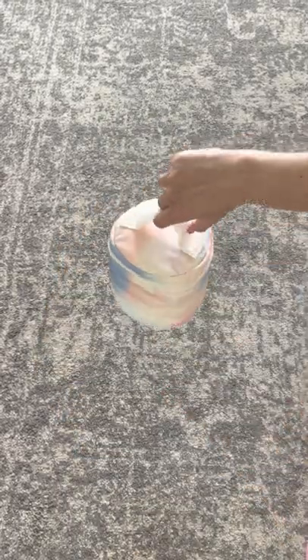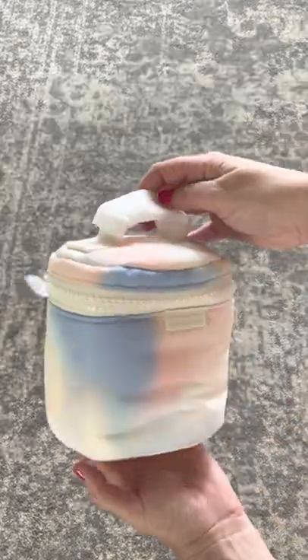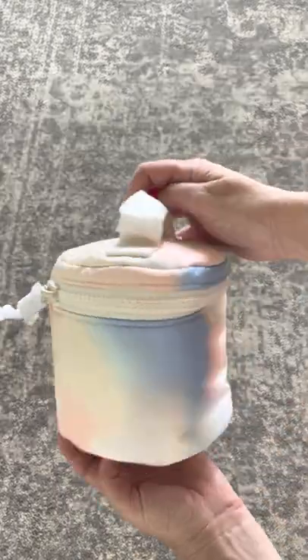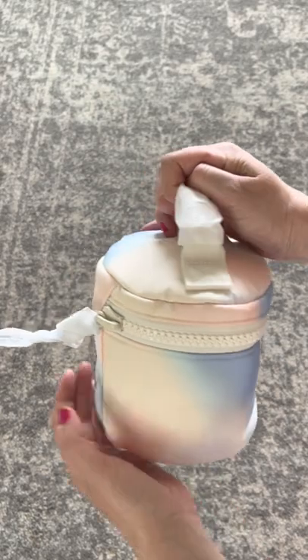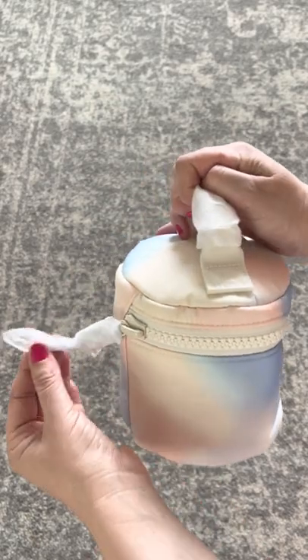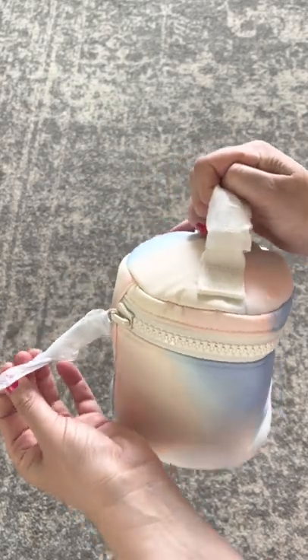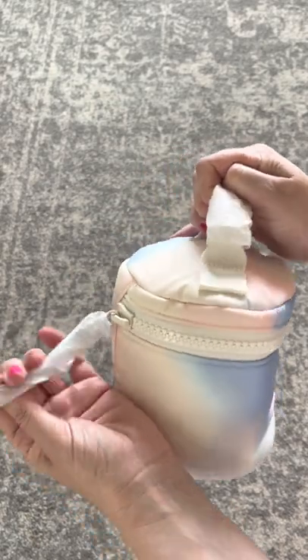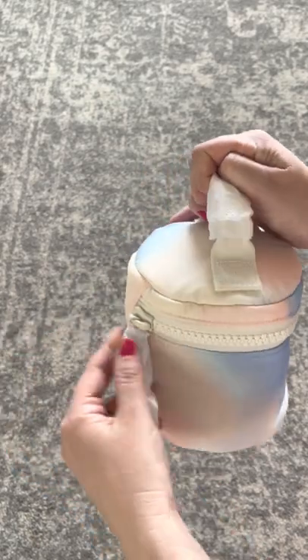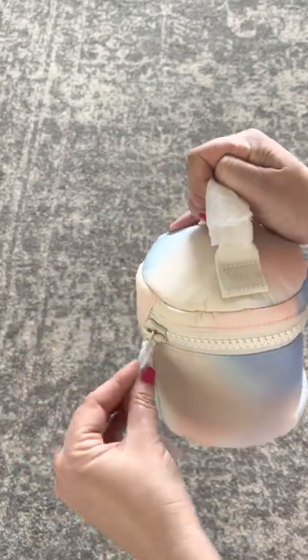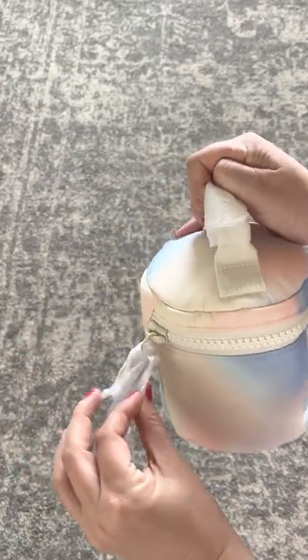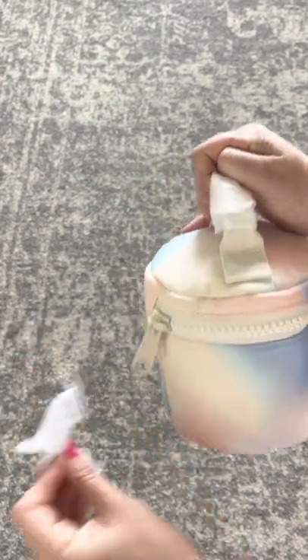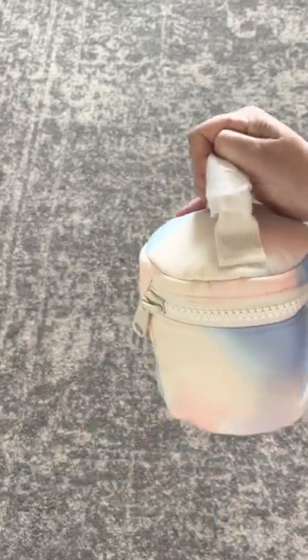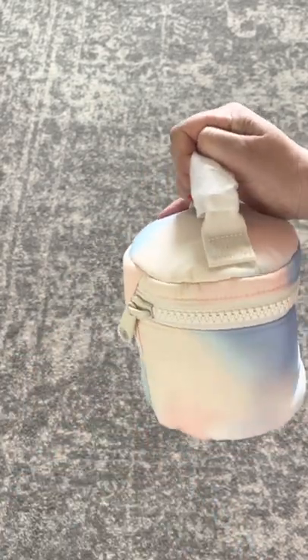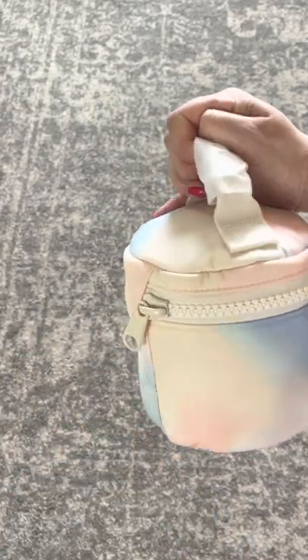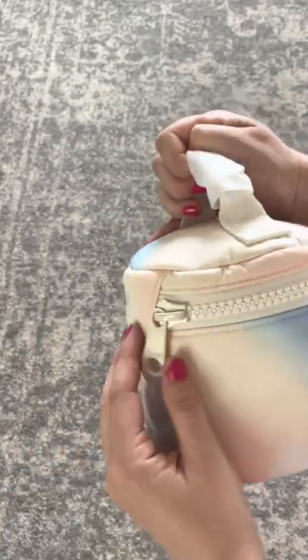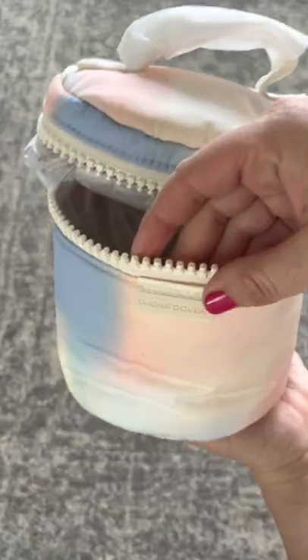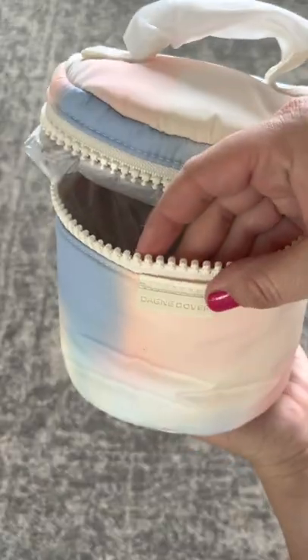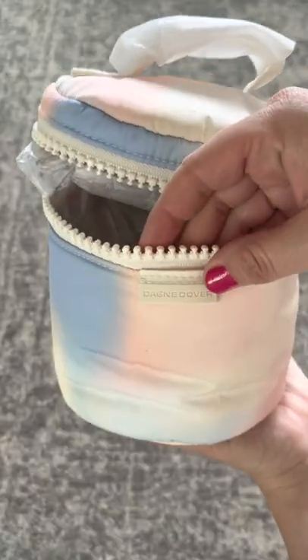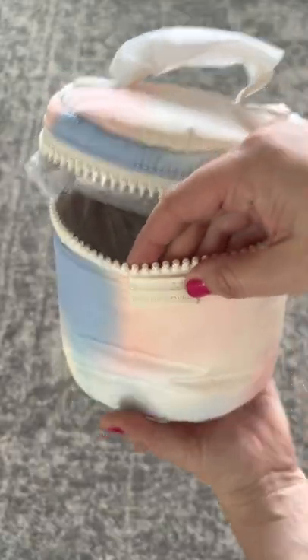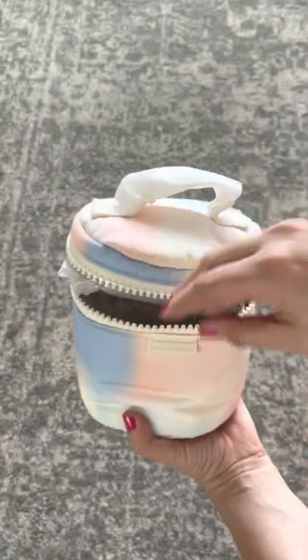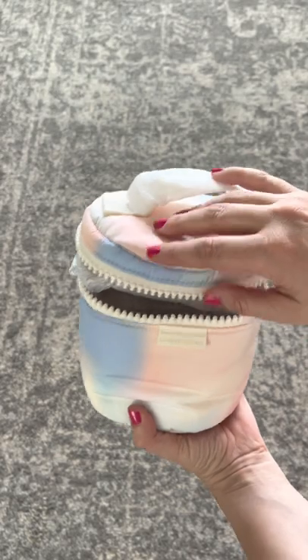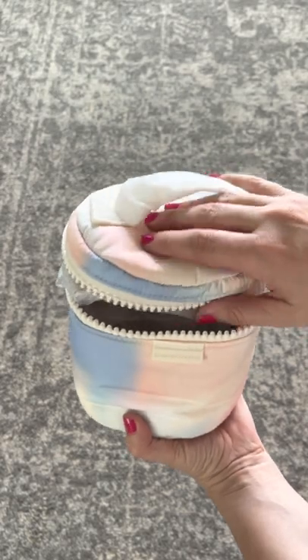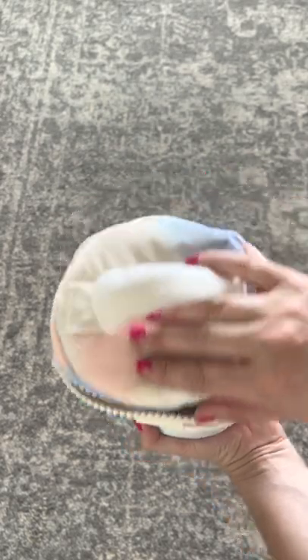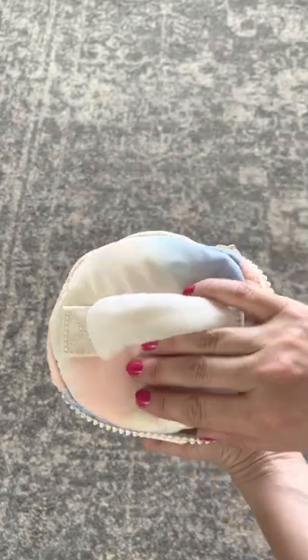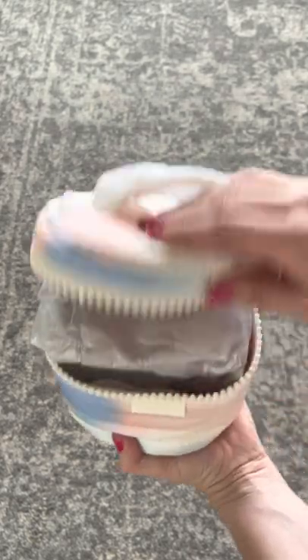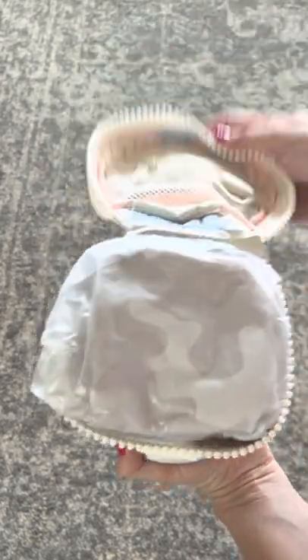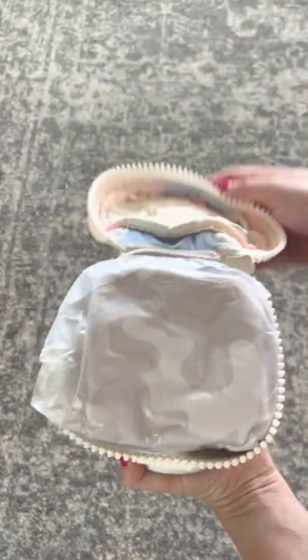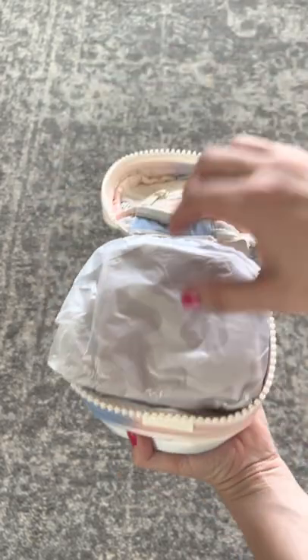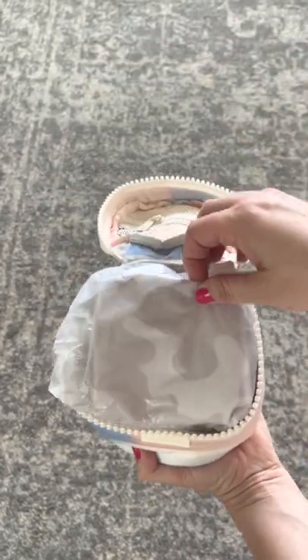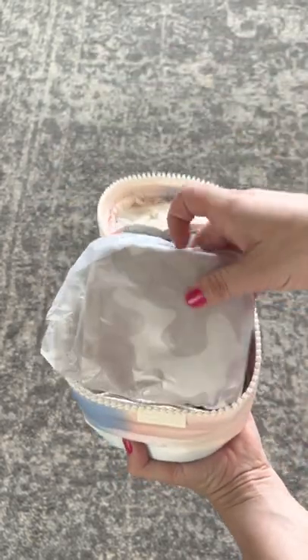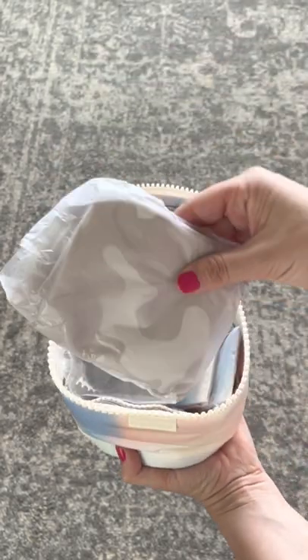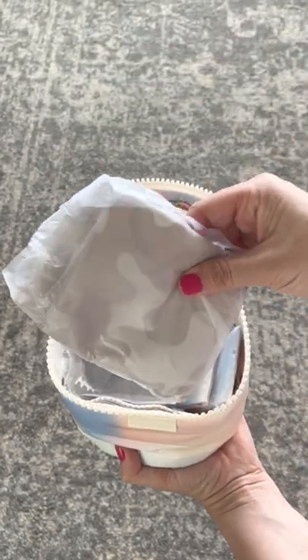I've had this bag before and I think it is absolutely beautiful. I love the chunky metal zippers. You have the silicone tag on front that says Dagny Dover, and when you open up the bag the dust bag is sitting right on top.